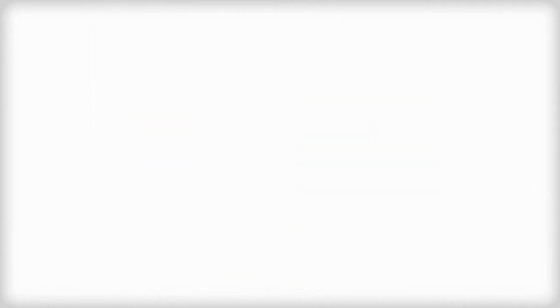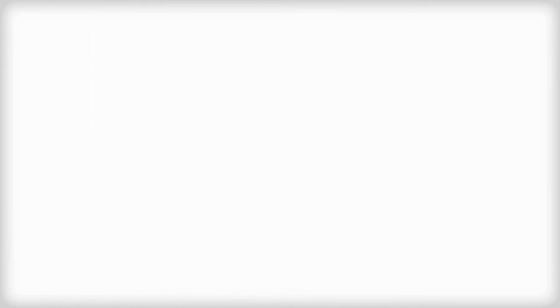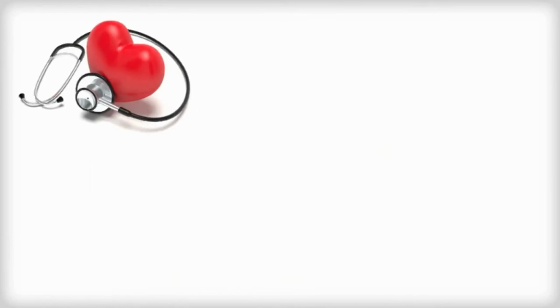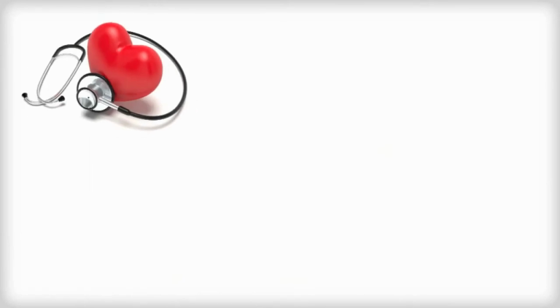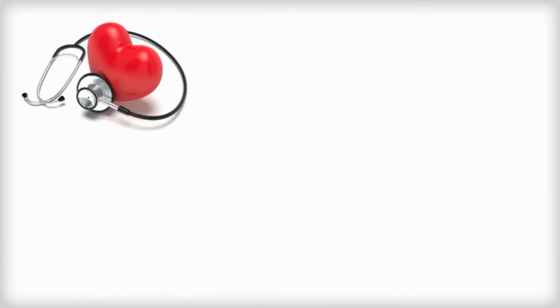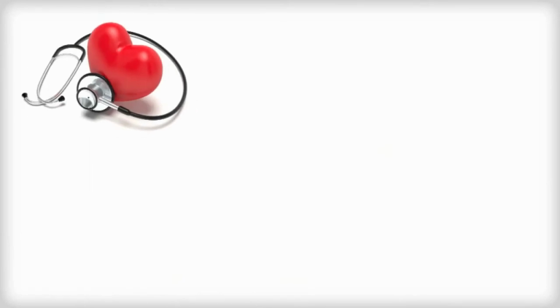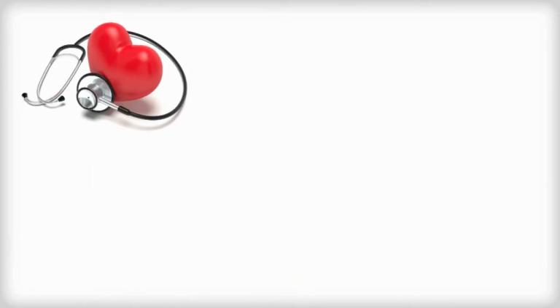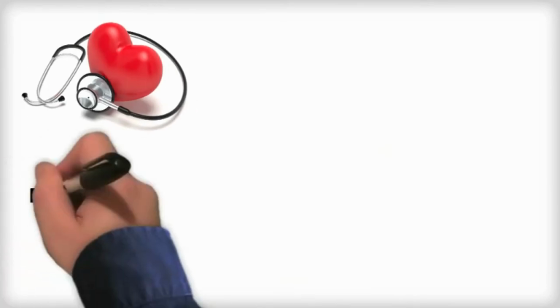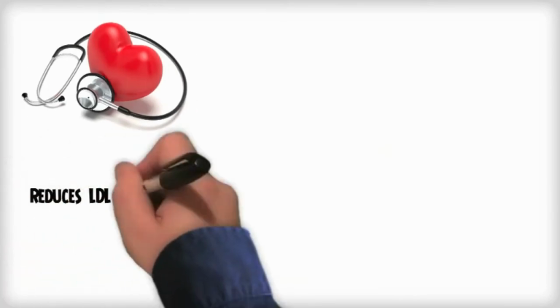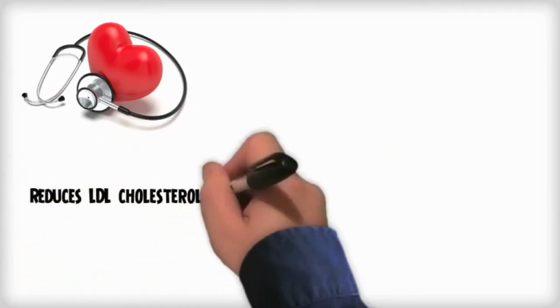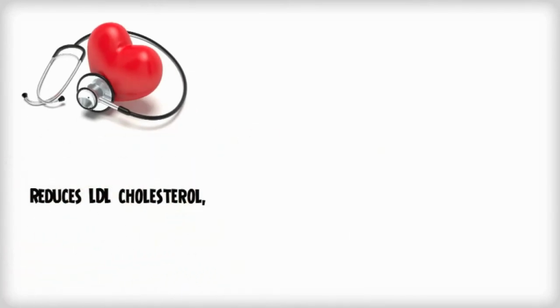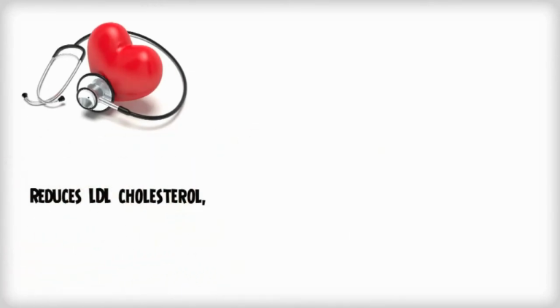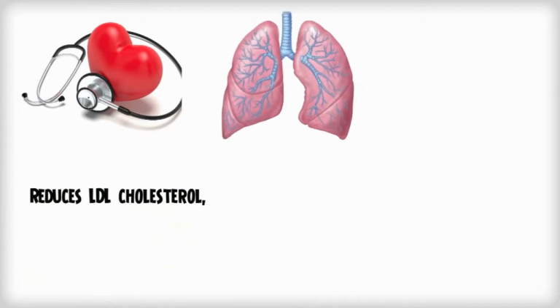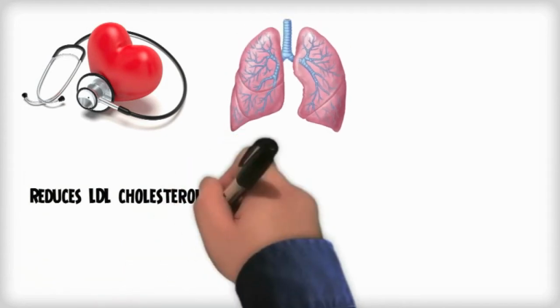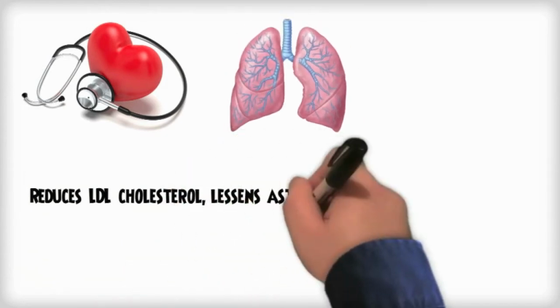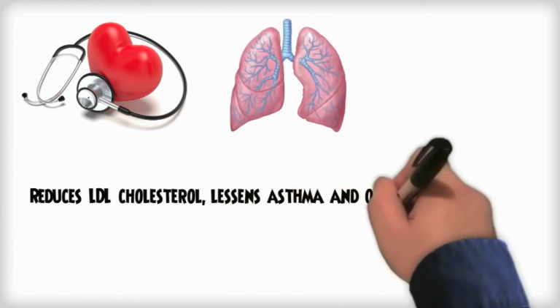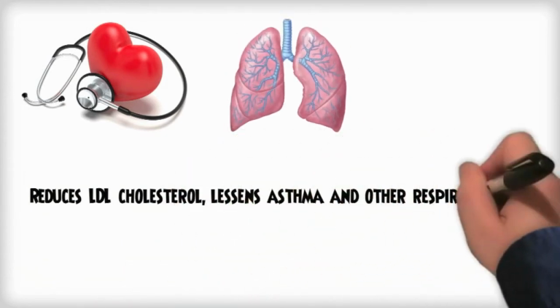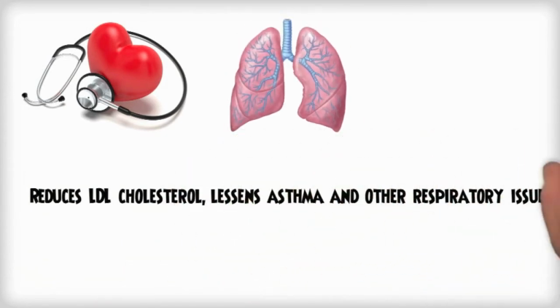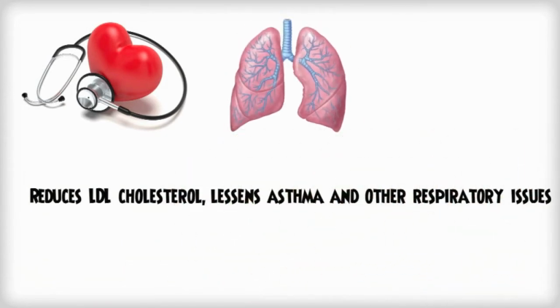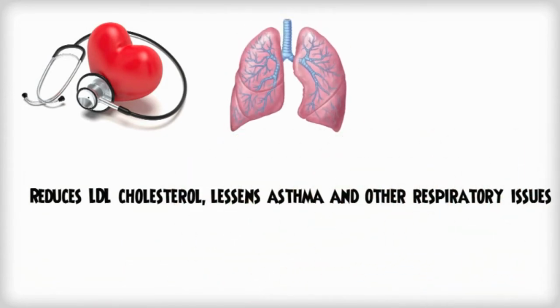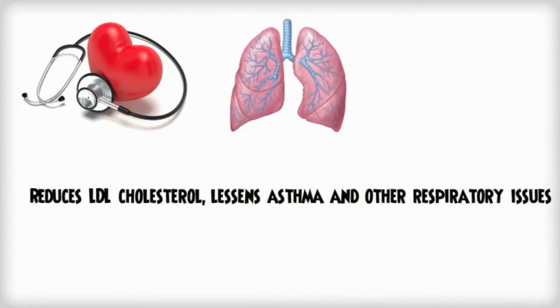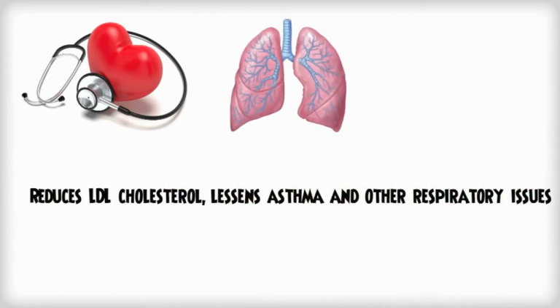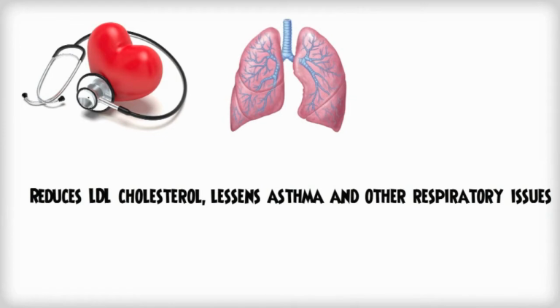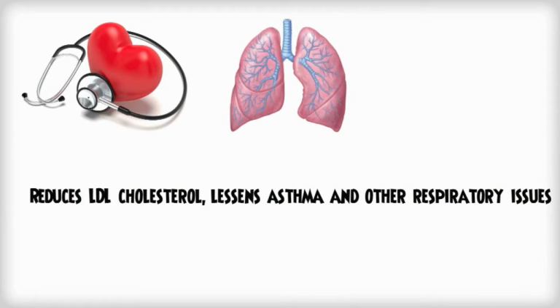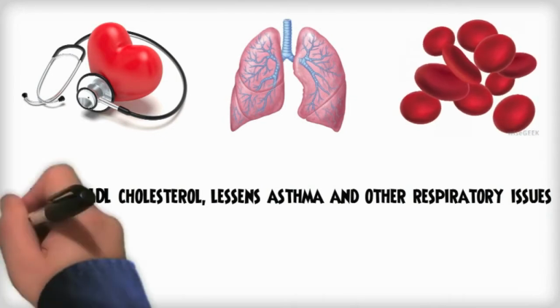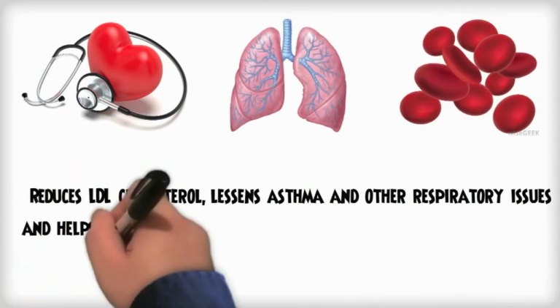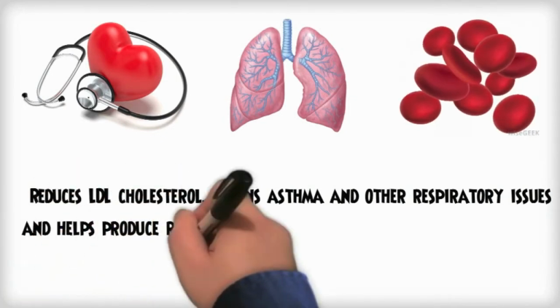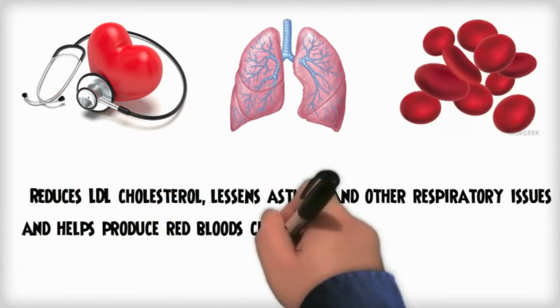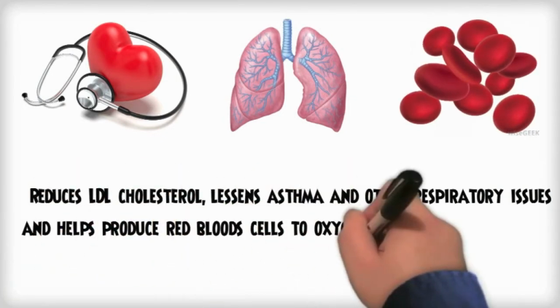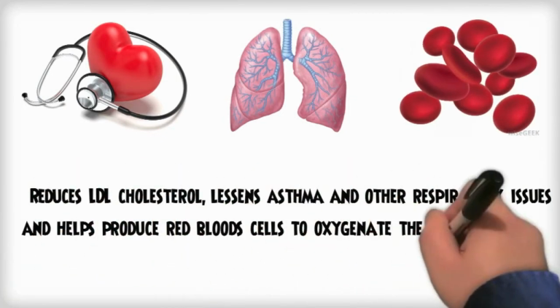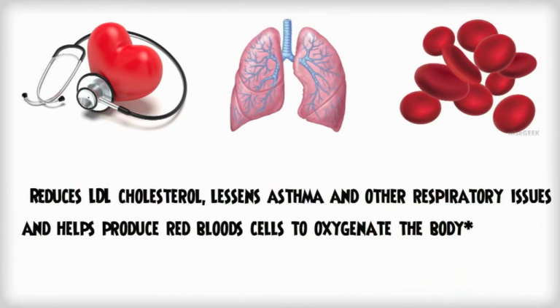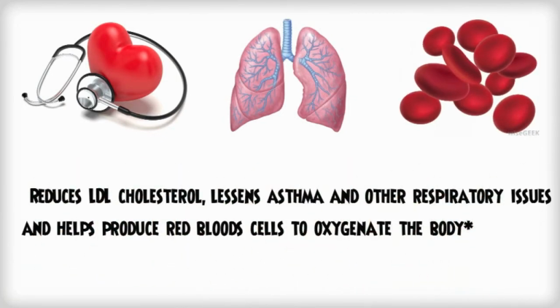According to a recent study, supplementation can result in significant reduction in LDL cholesterol levels. It lessens asthma, wheezing and other respiratory issues, and it helps the body absorb iron, which produces red blood cells to oxygenate the body.